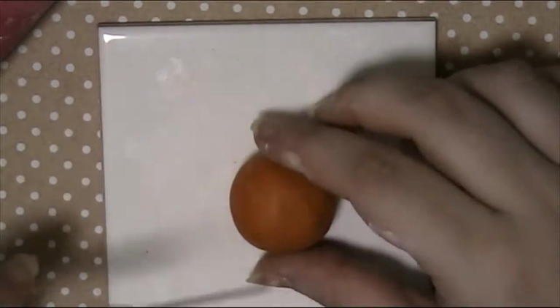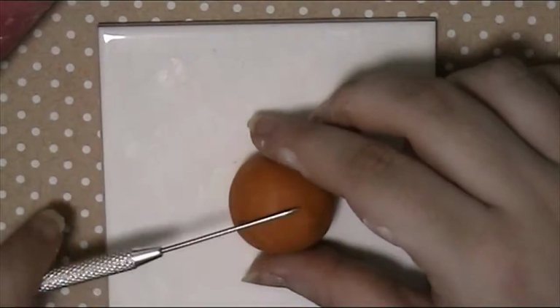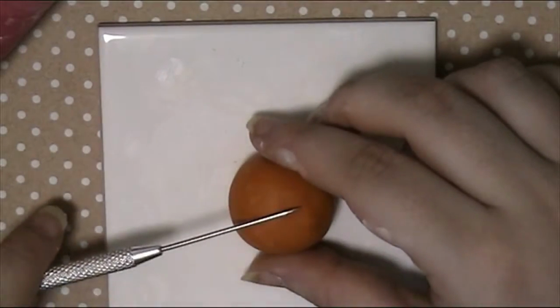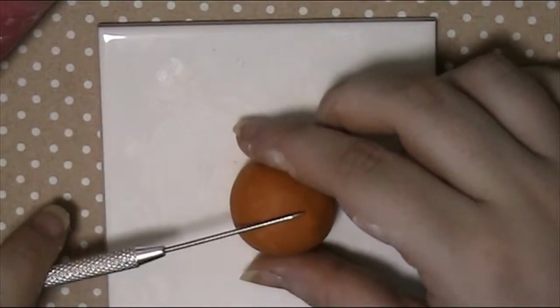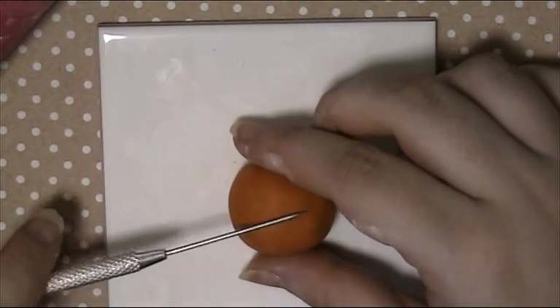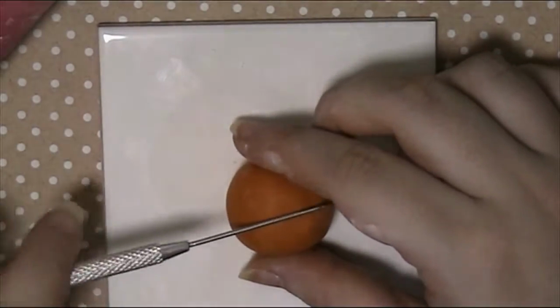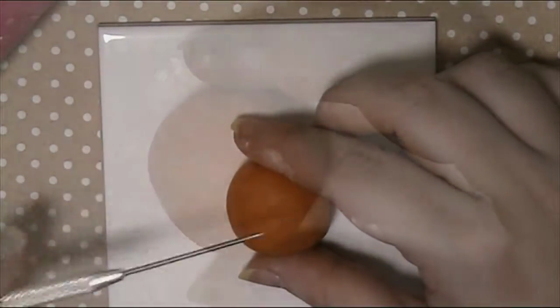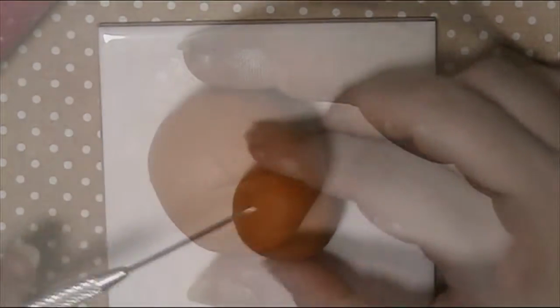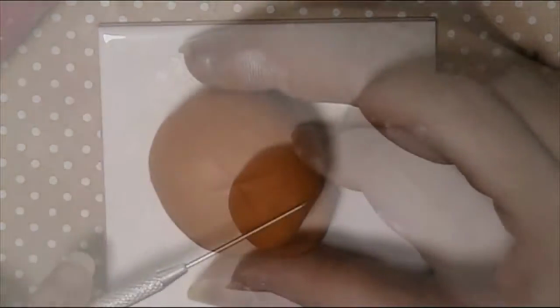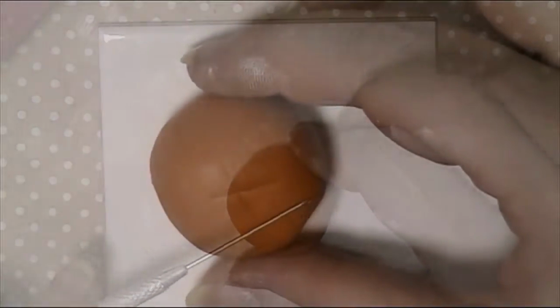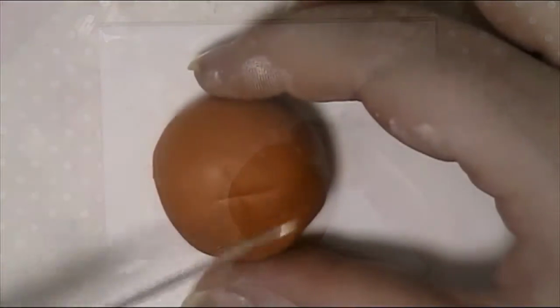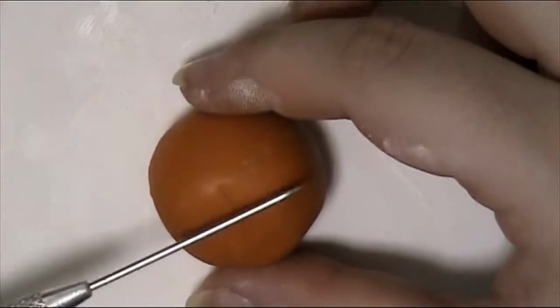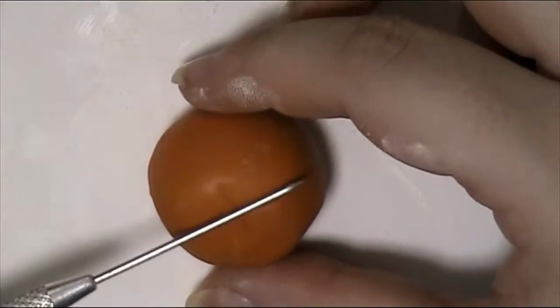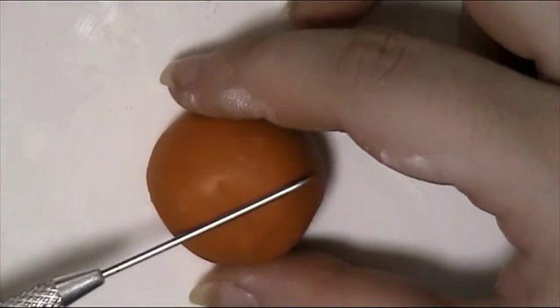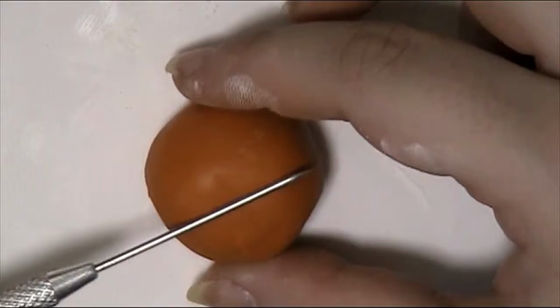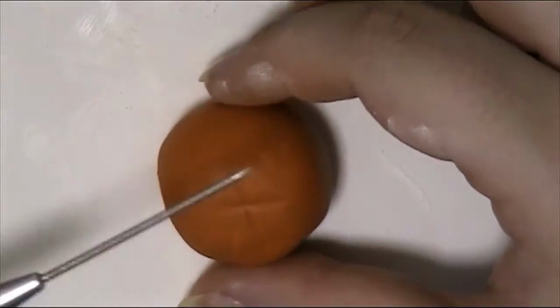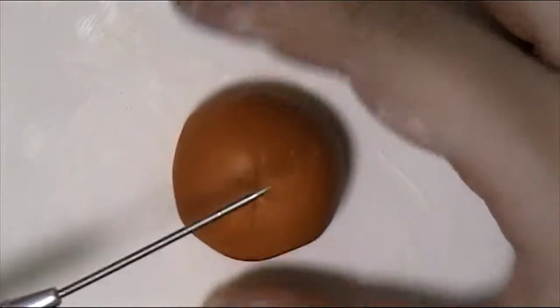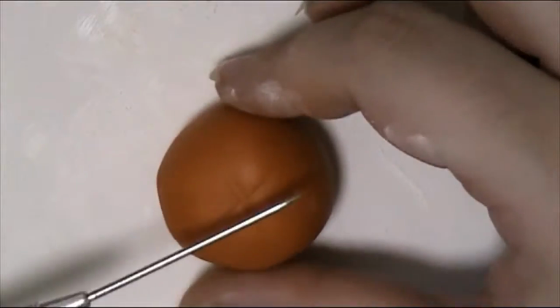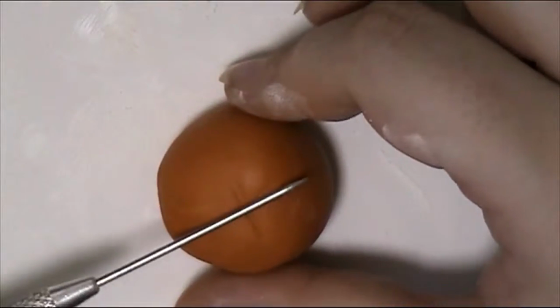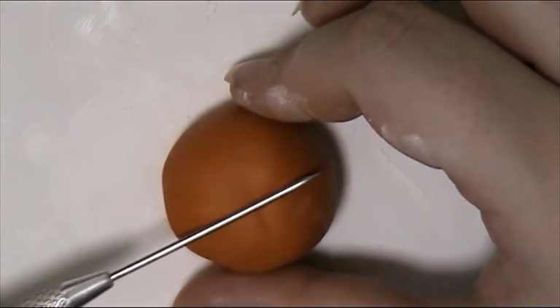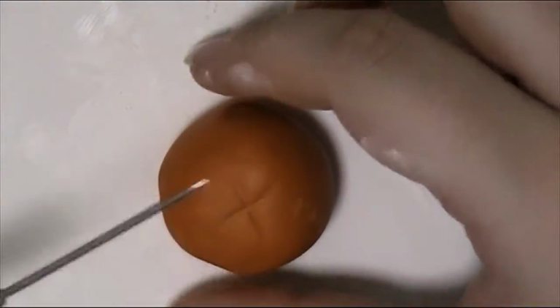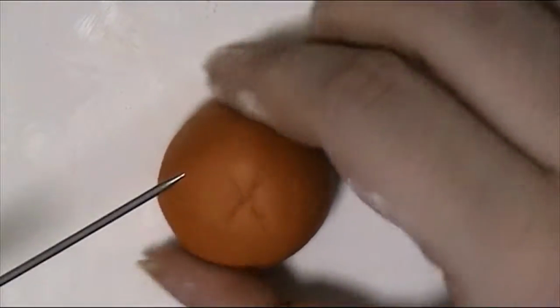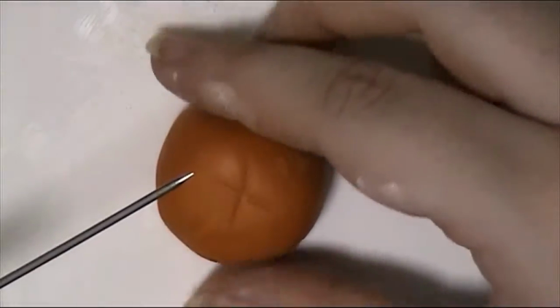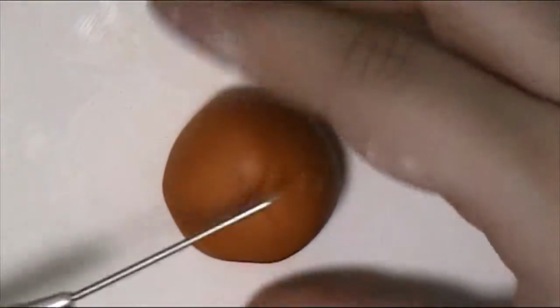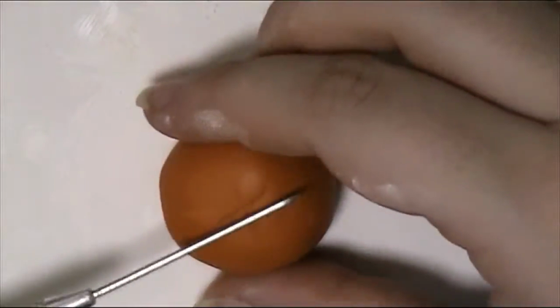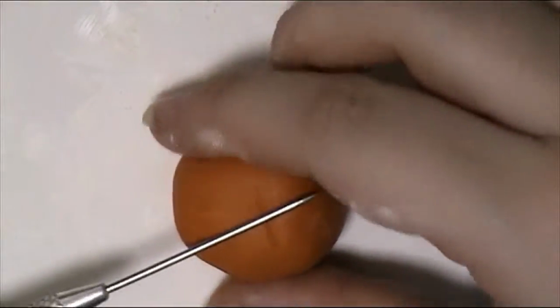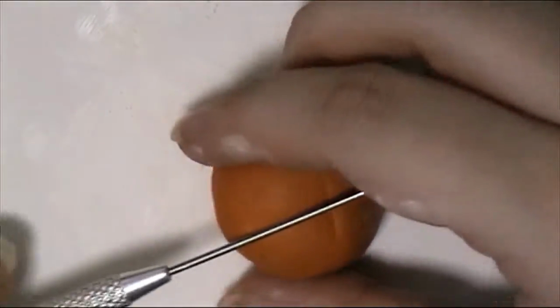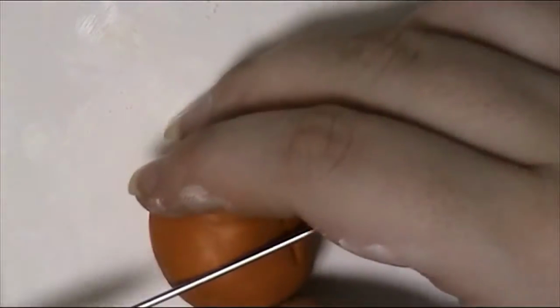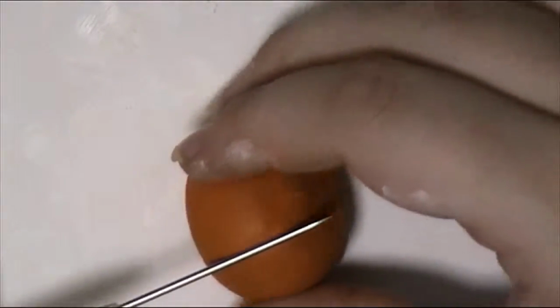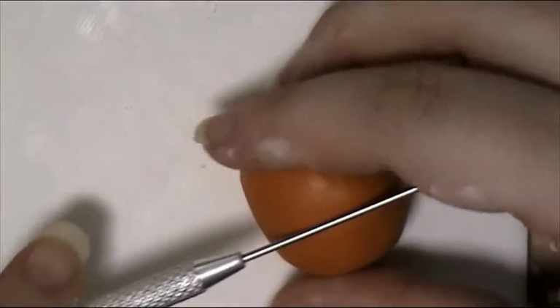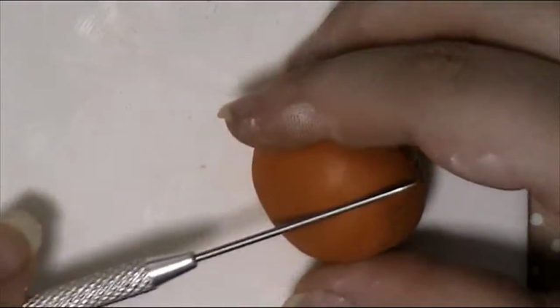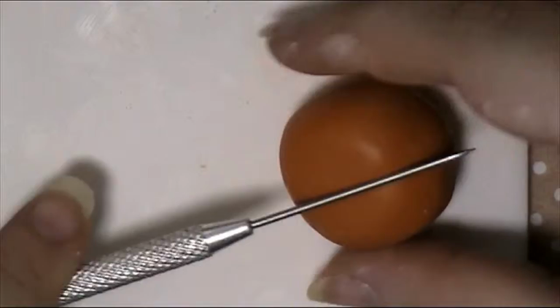Using a needle tool or a pin, make indents from the top of the pumpkin all the way to the bottom. Do this about five or six times all the way around.